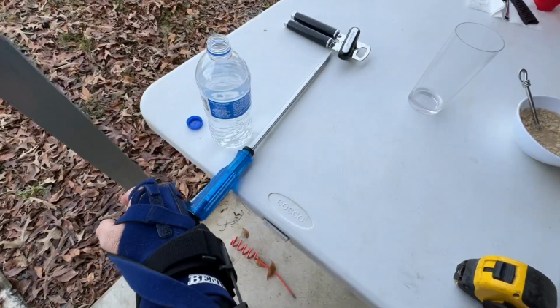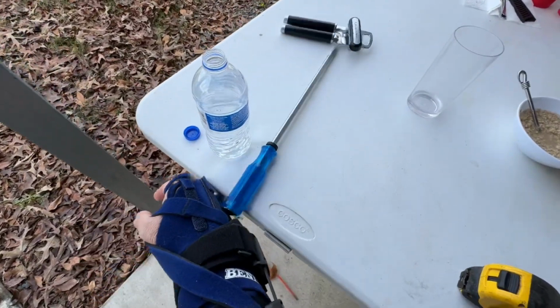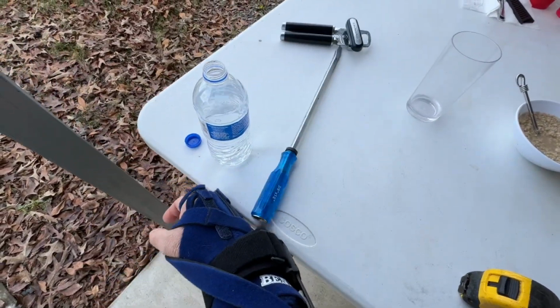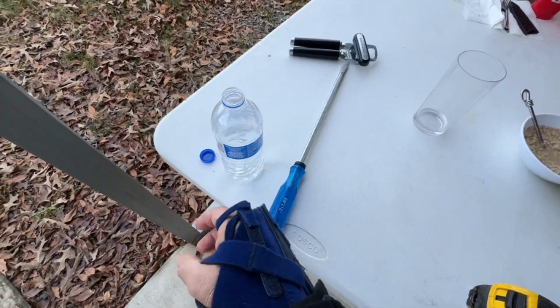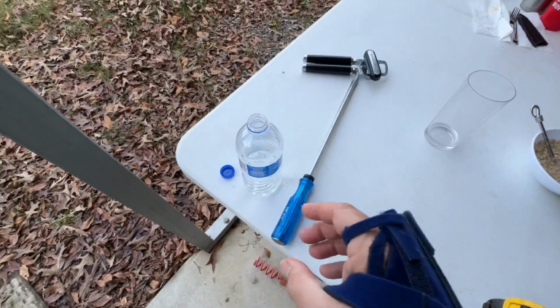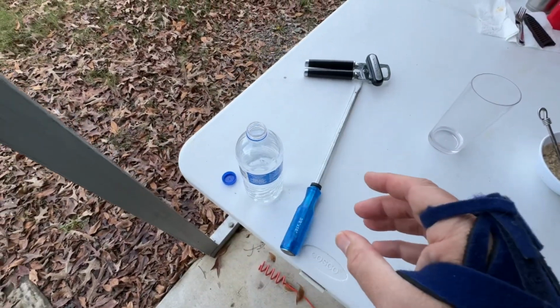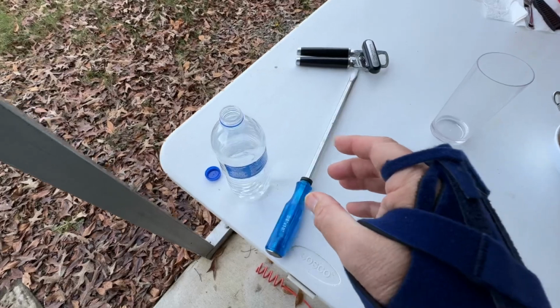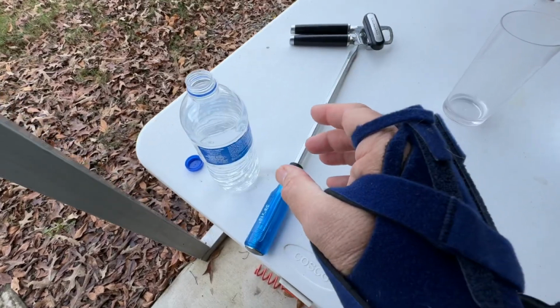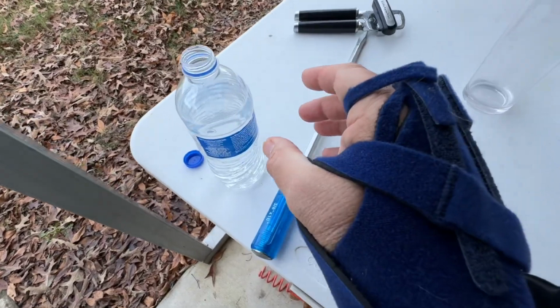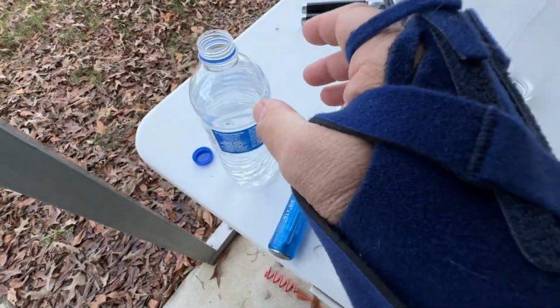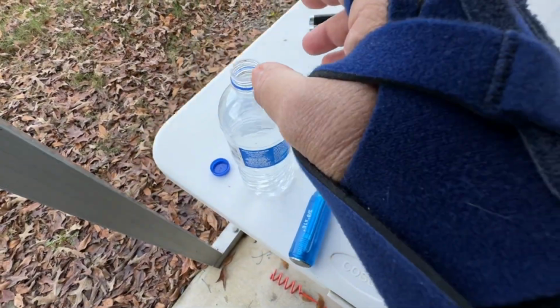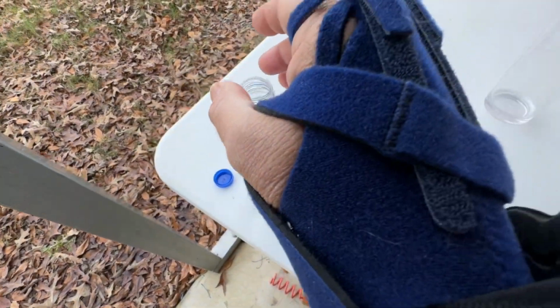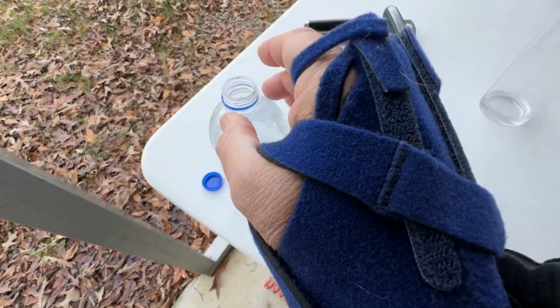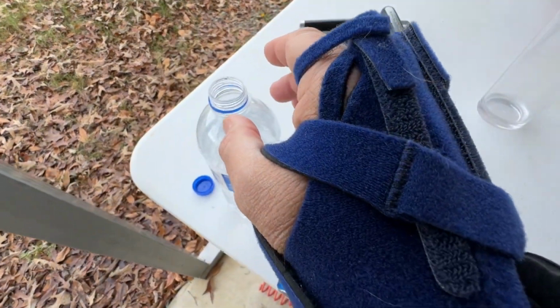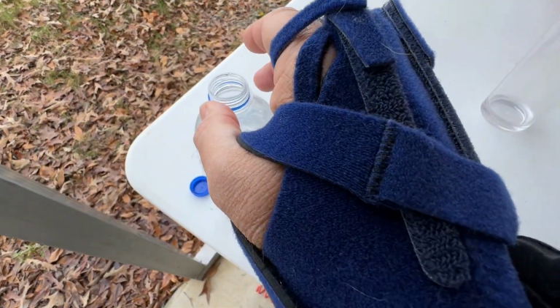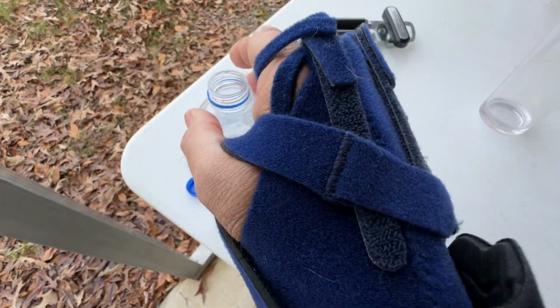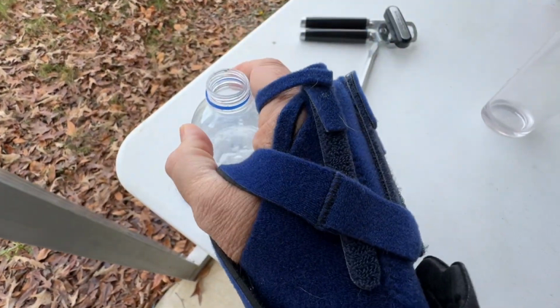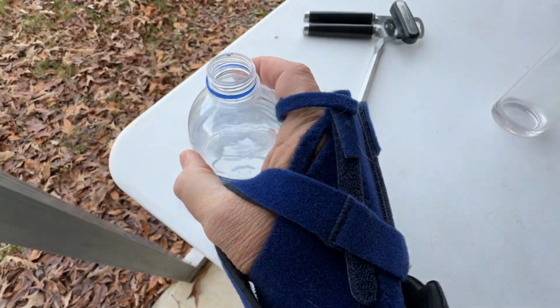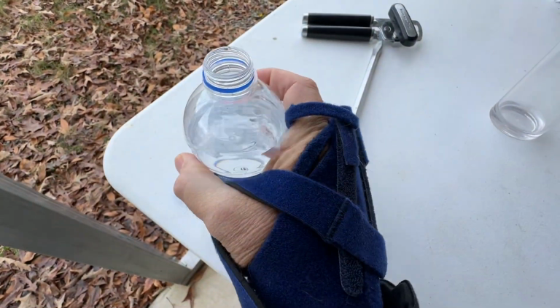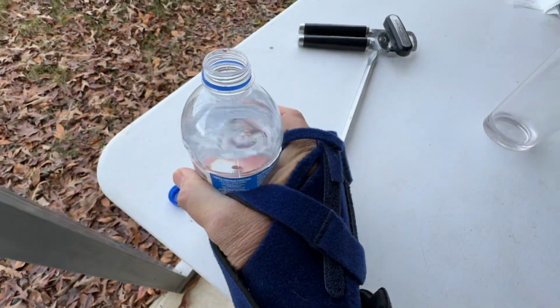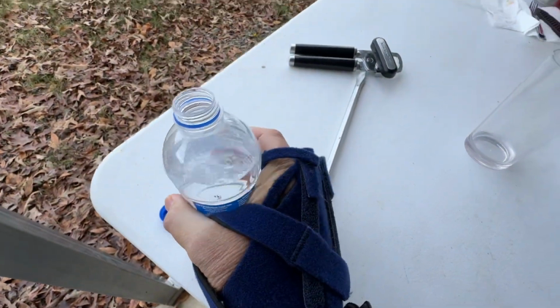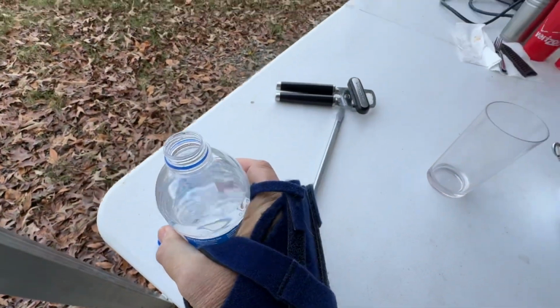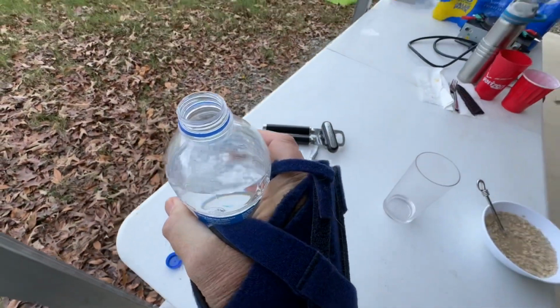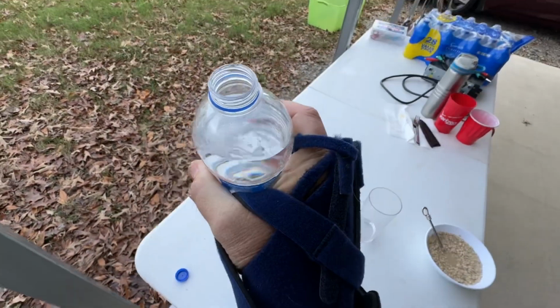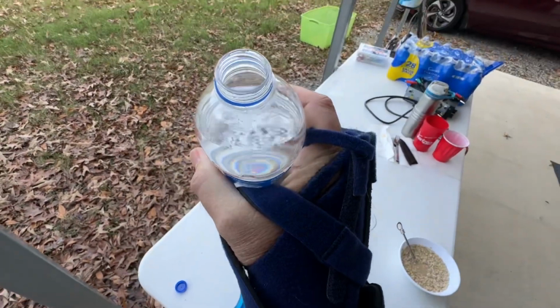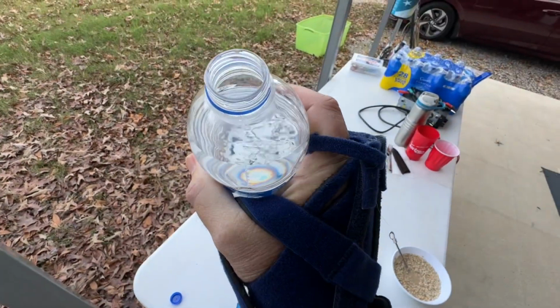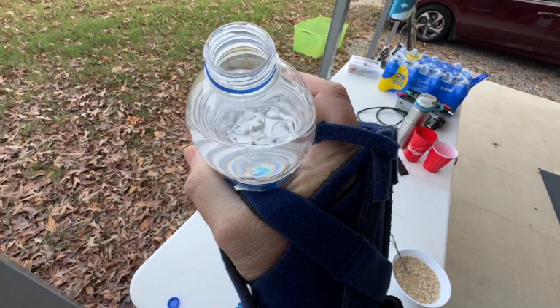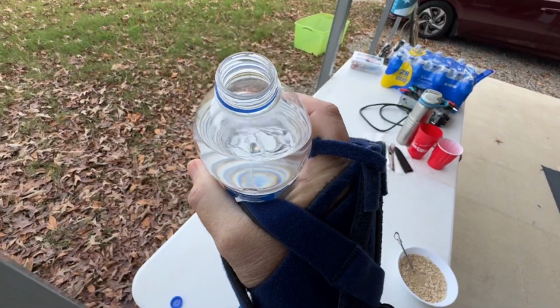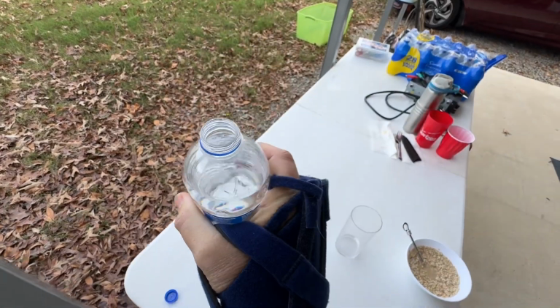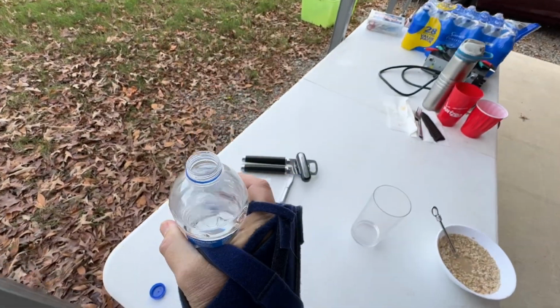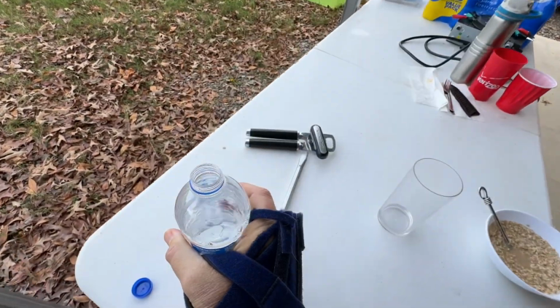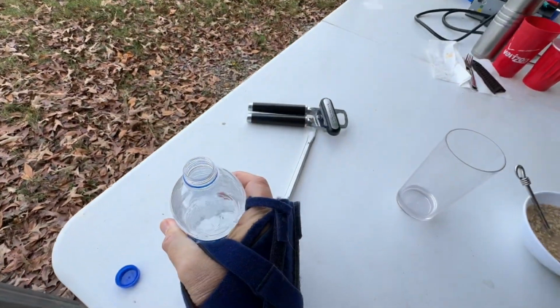A glass of water or bottled water — I can just put my hands down like this, grasp it, and I can drink. So this is no problem.